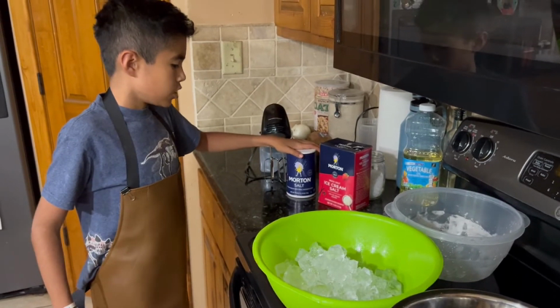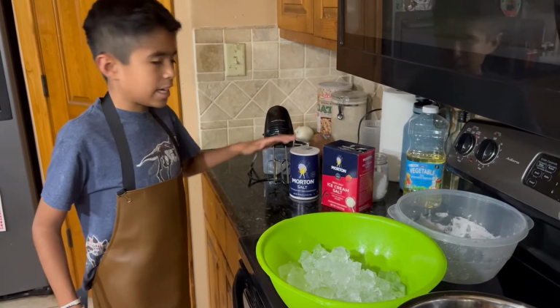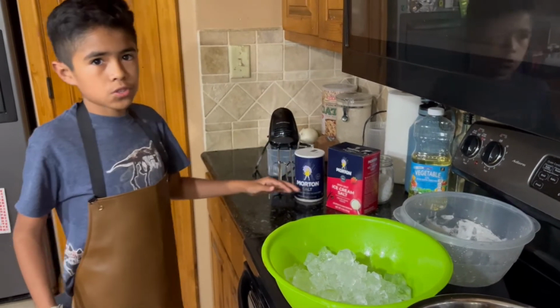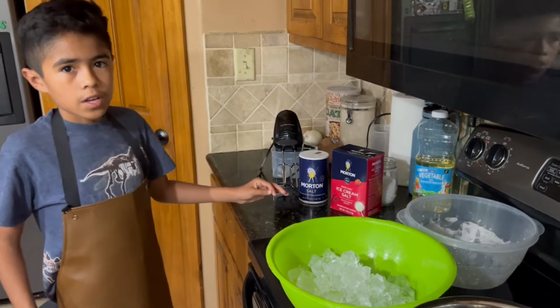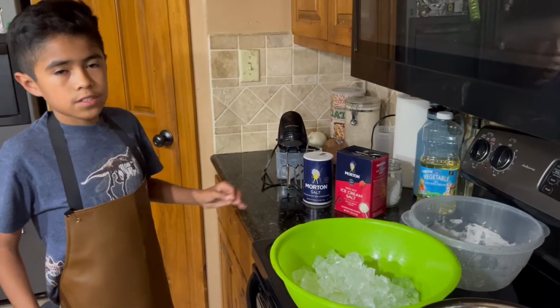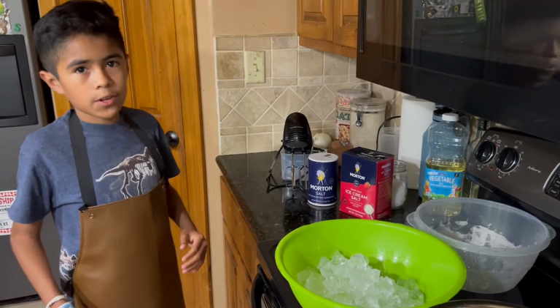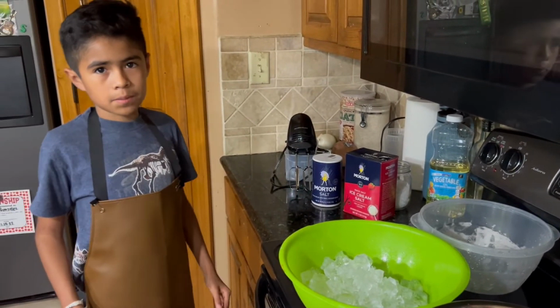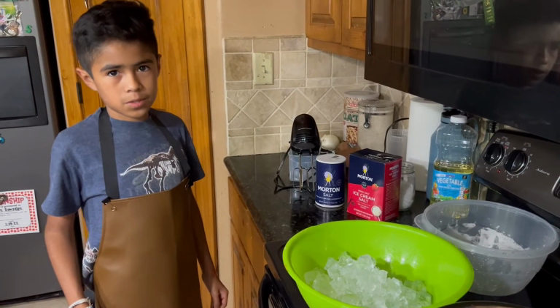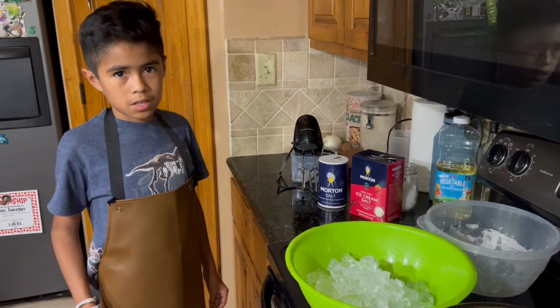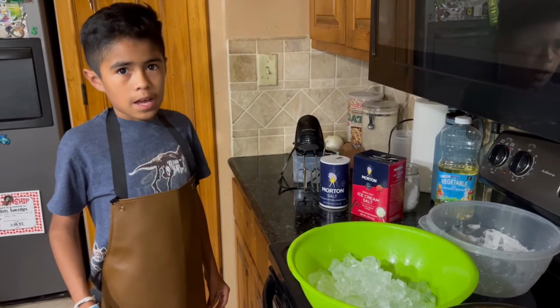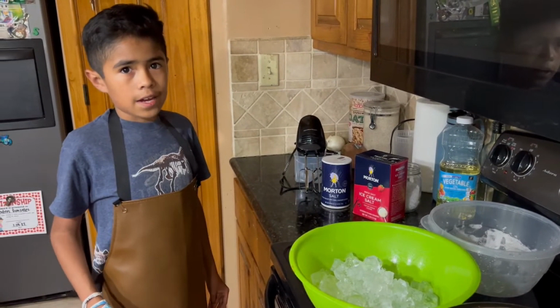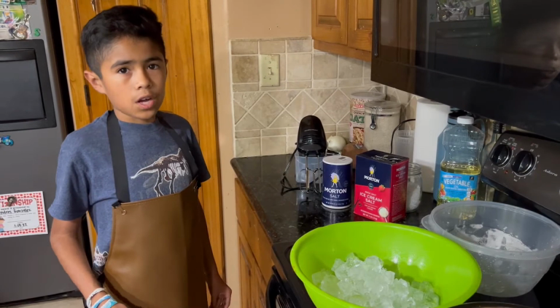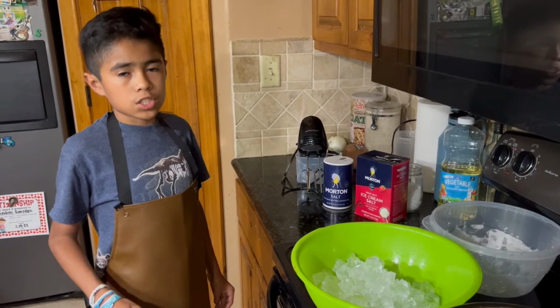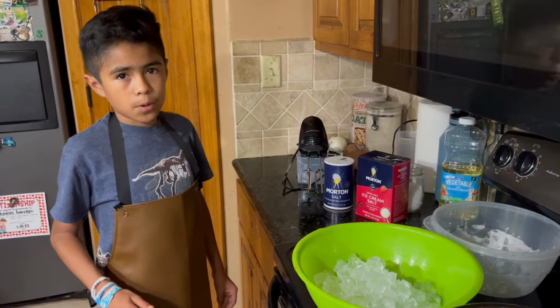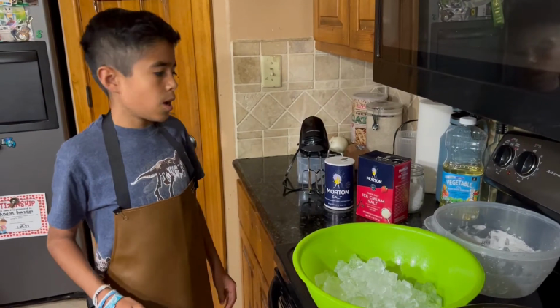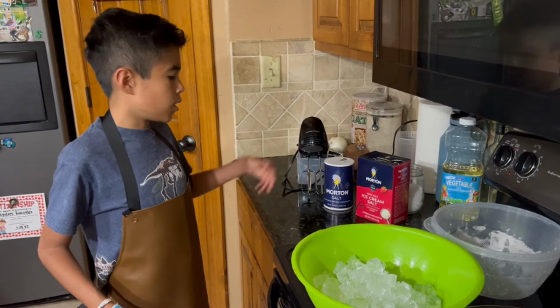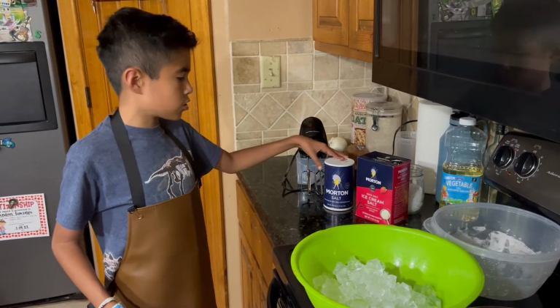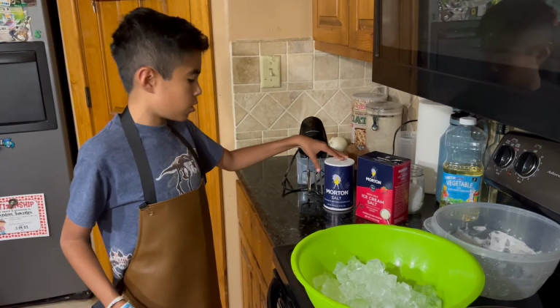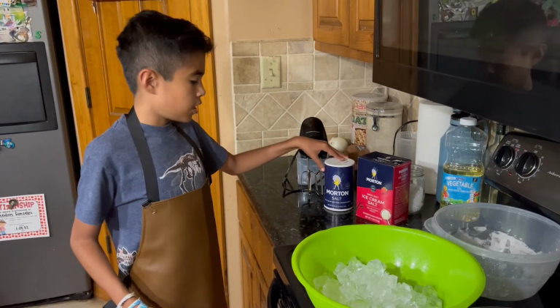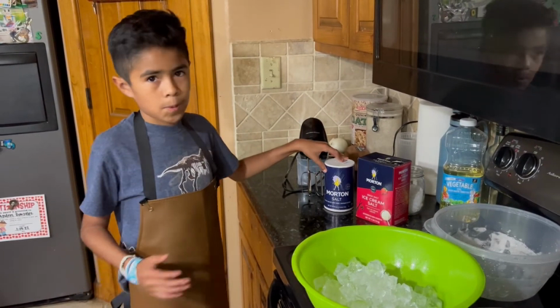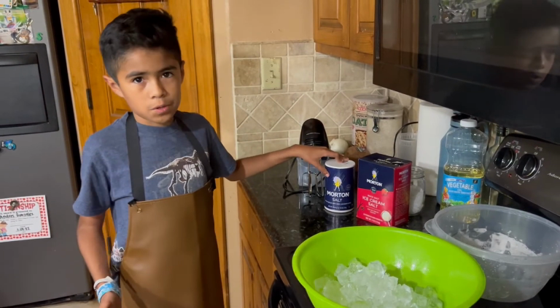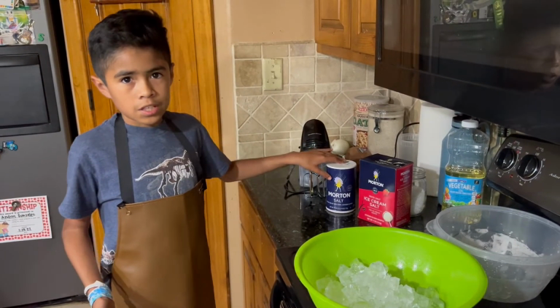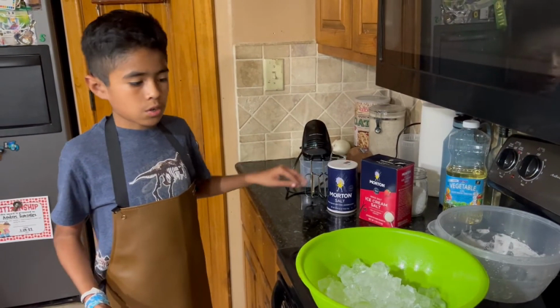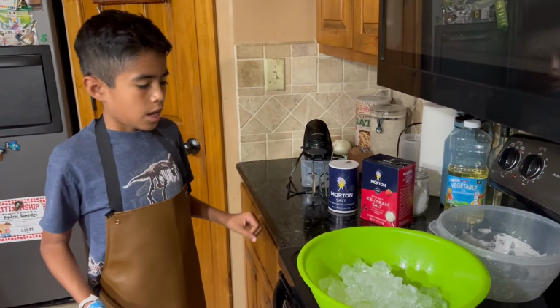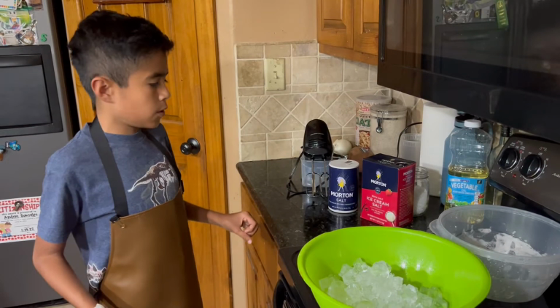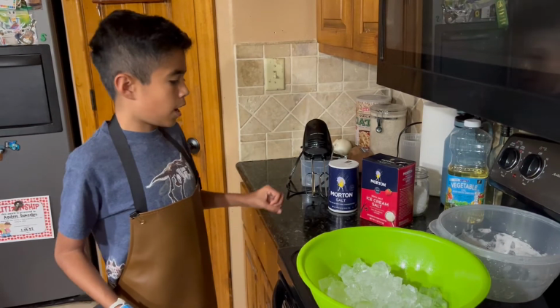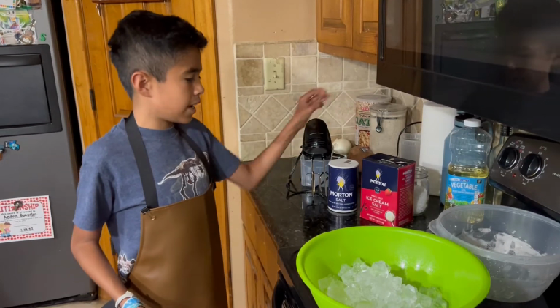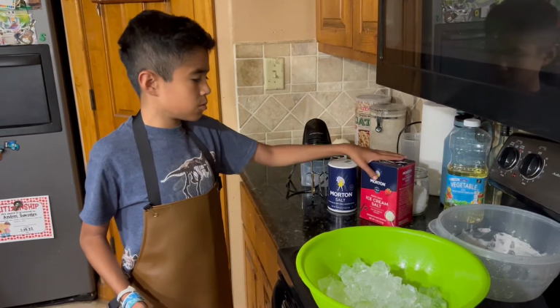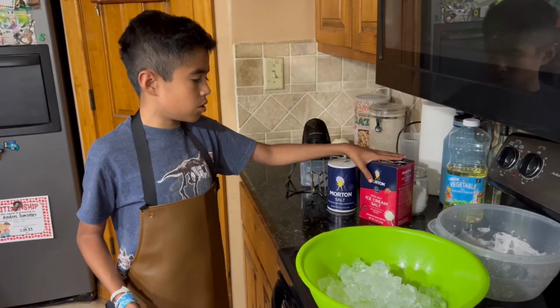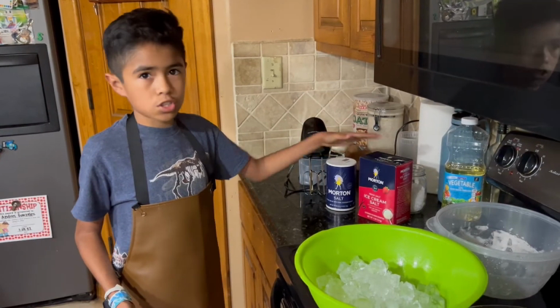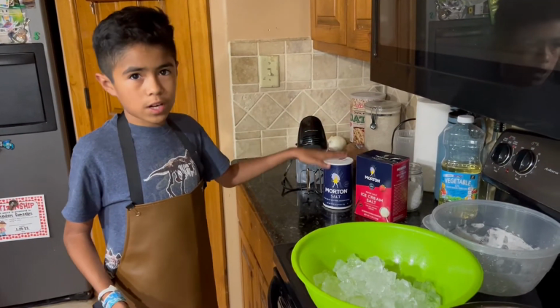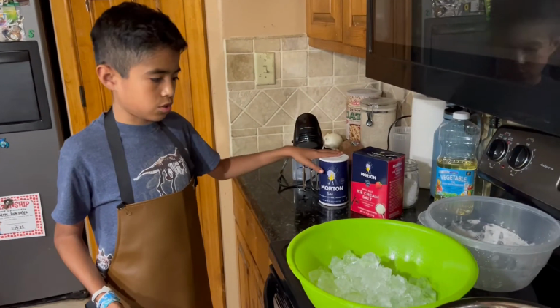Ice cream salt is not for human consumption and it's cheaper, while regular salt is for people. So if you don't have ice cream salt you can use regular salt.